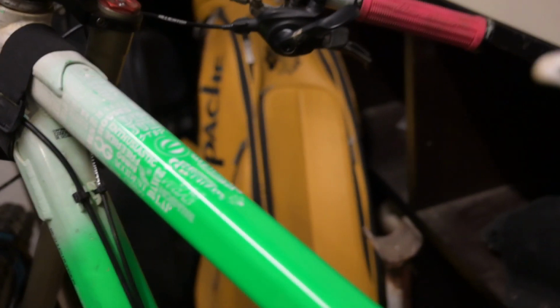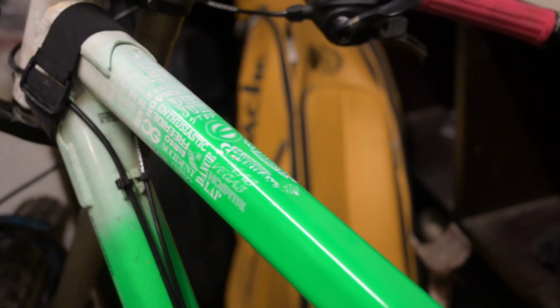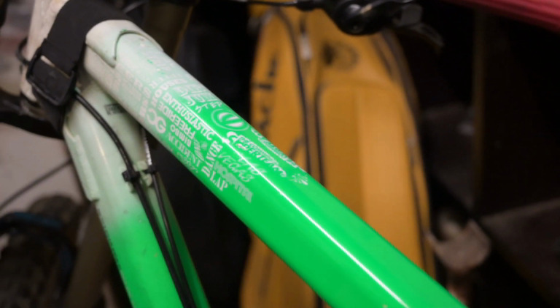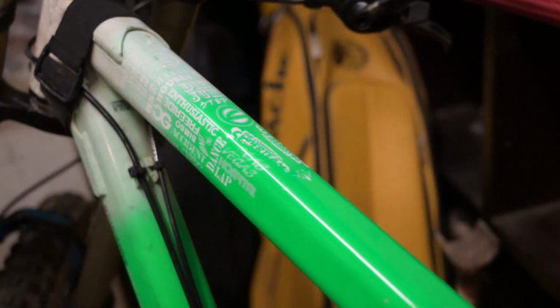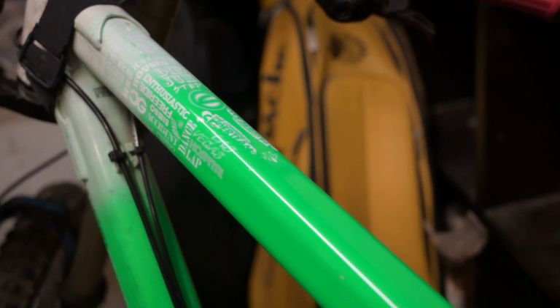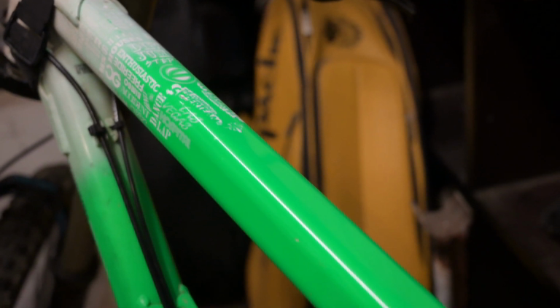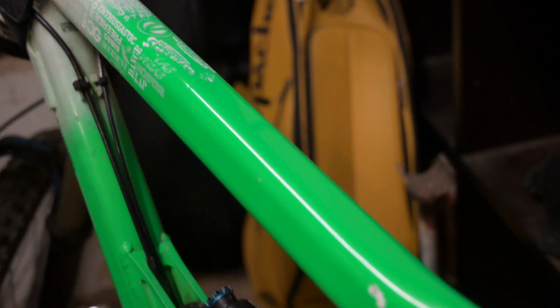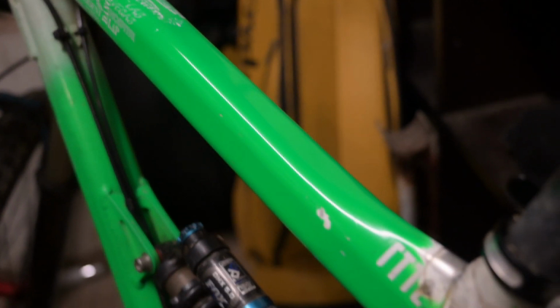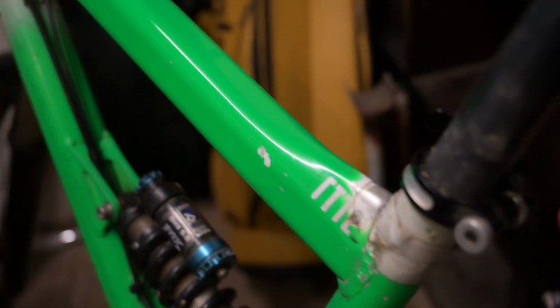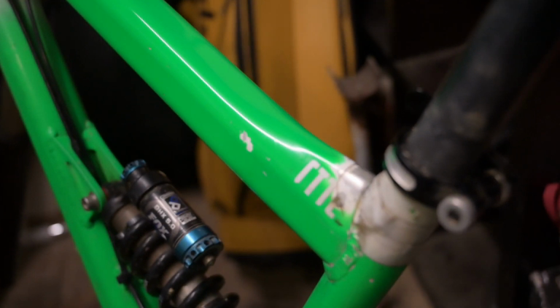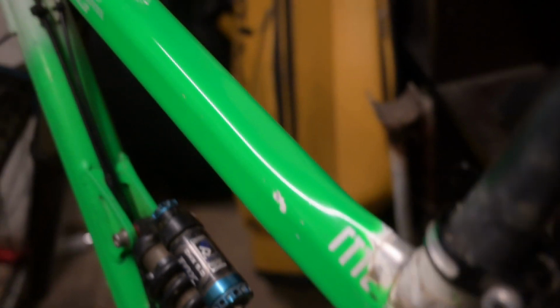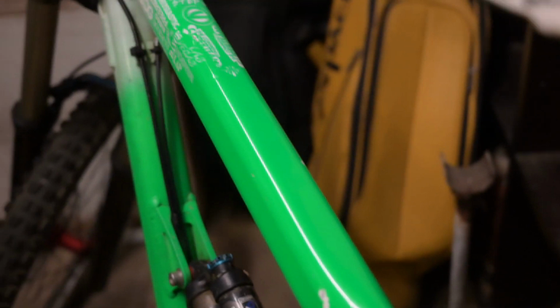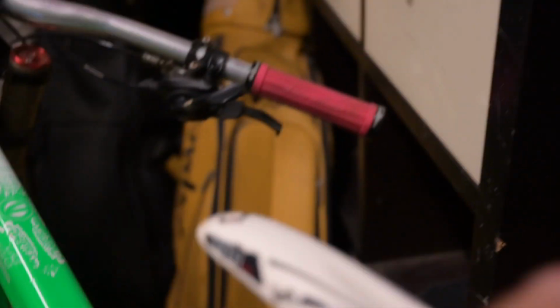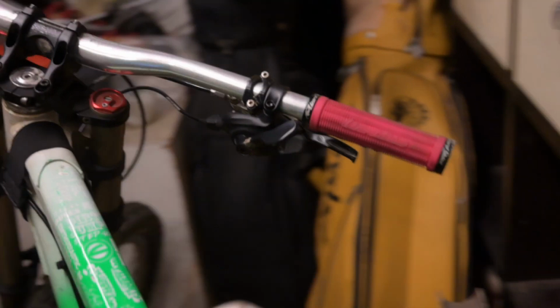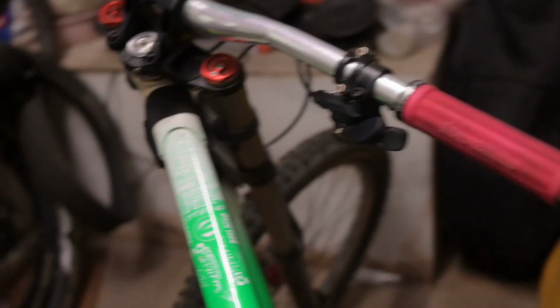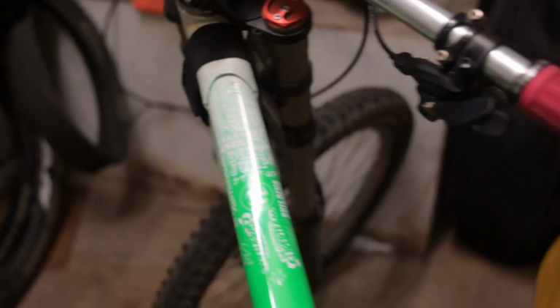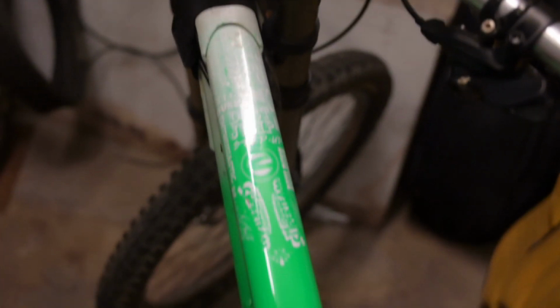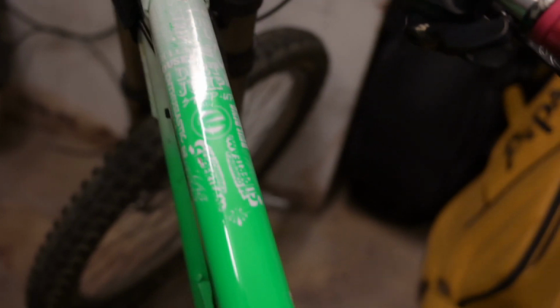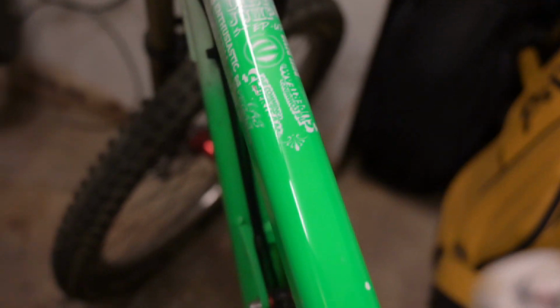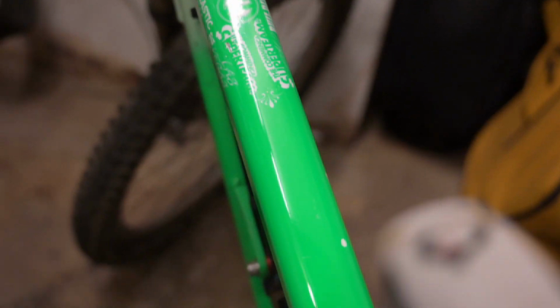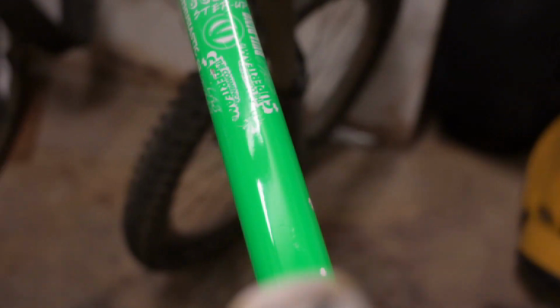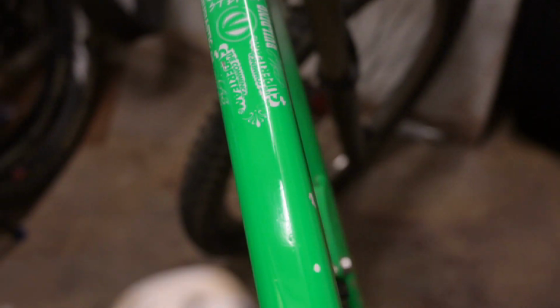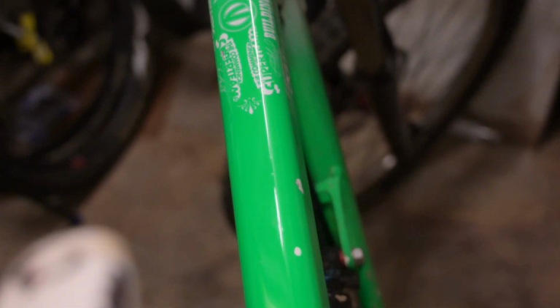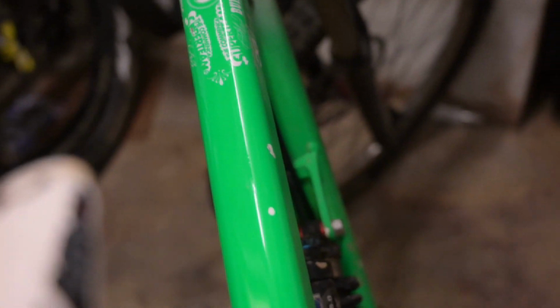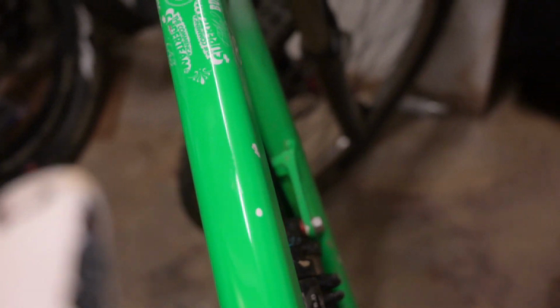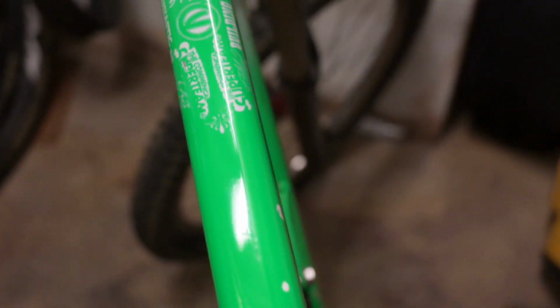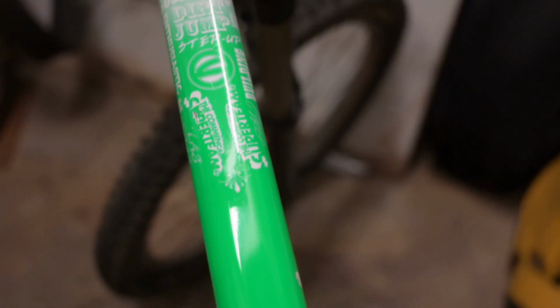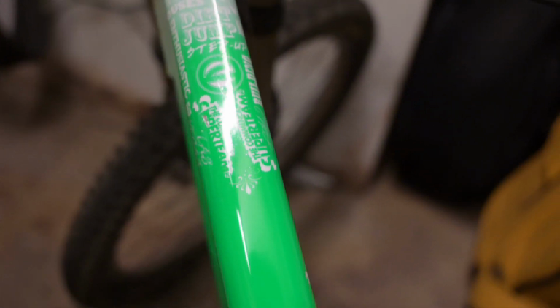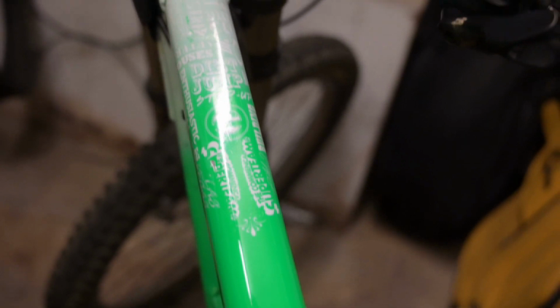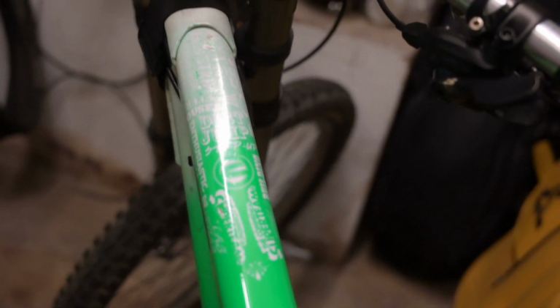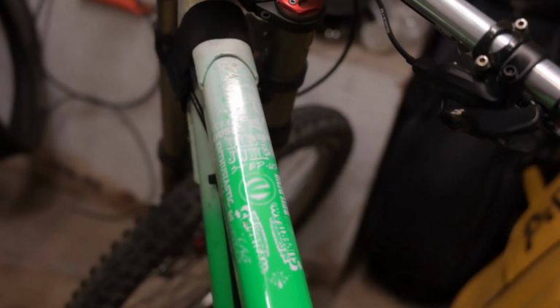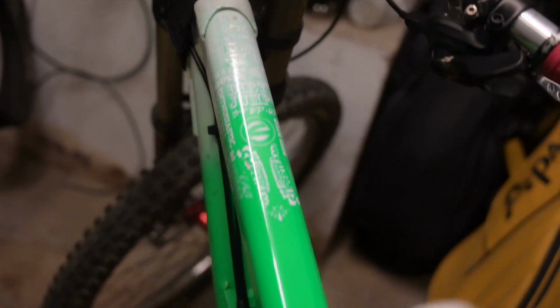So there you have it with the wax. It looks like a completely new paint. It looks so much better than just toothpaste. So if you want the extra shine you have to go for the wax.